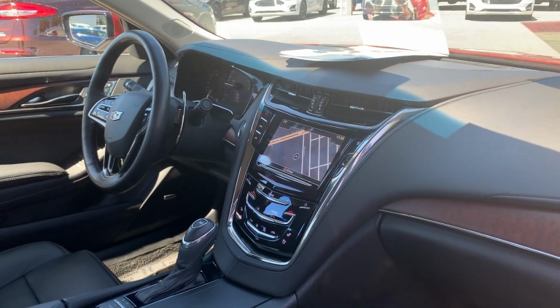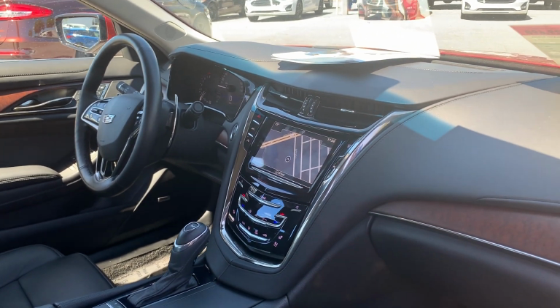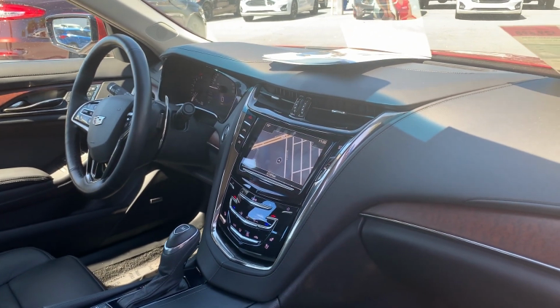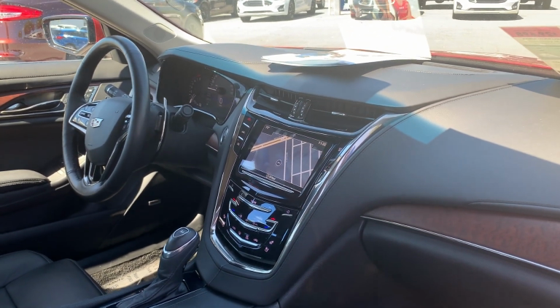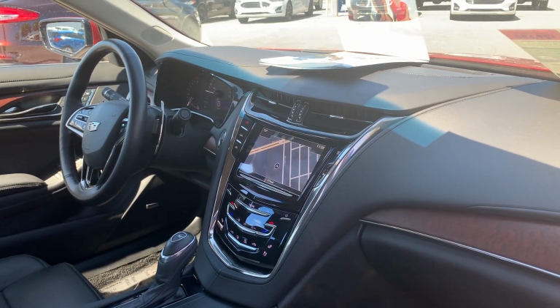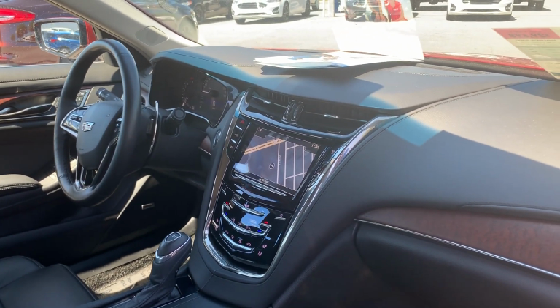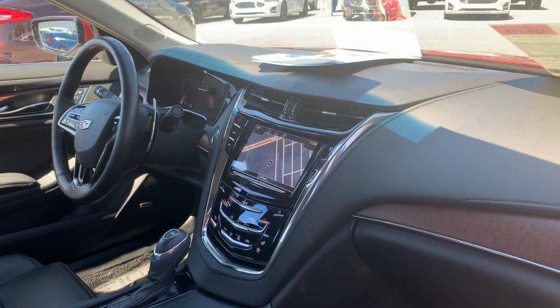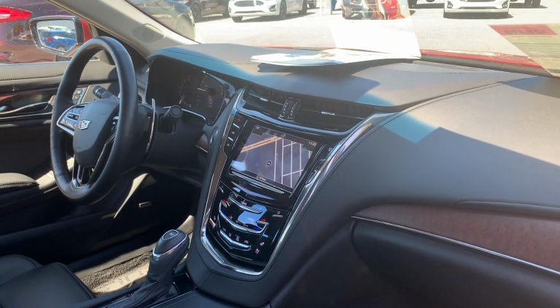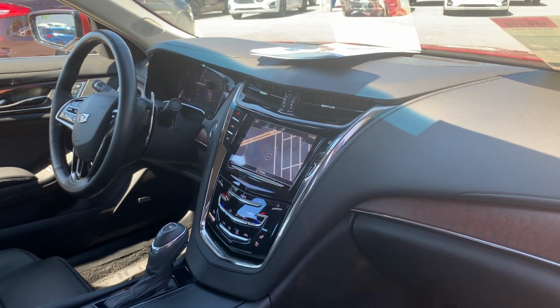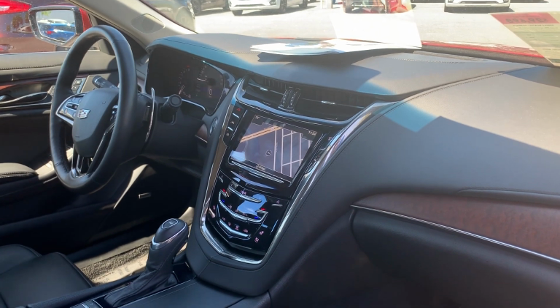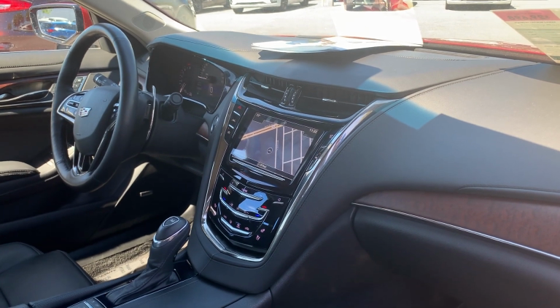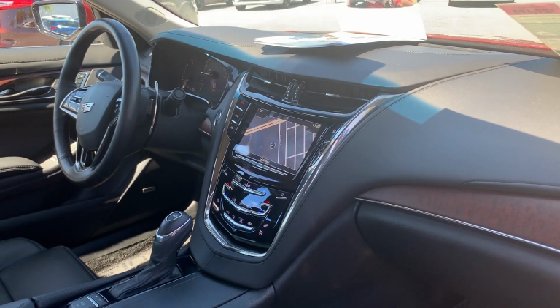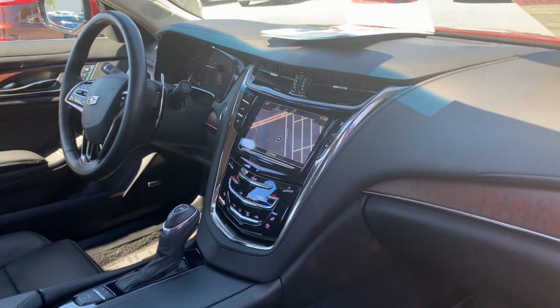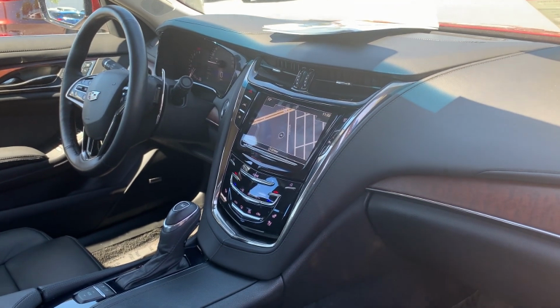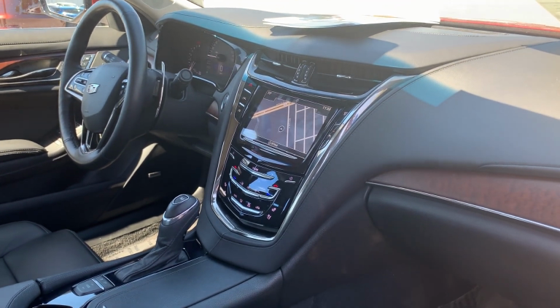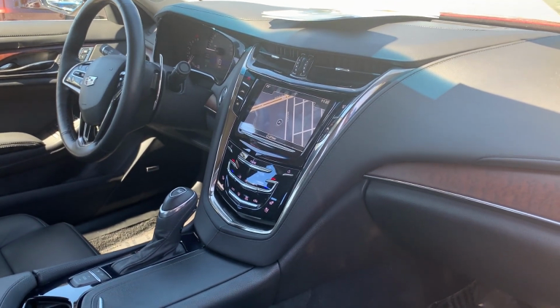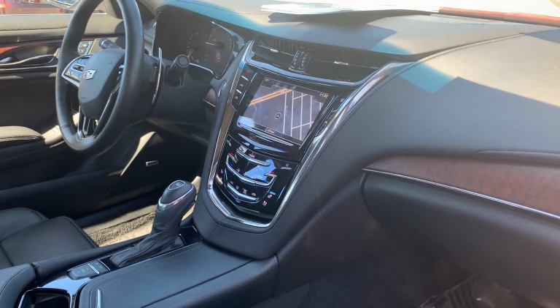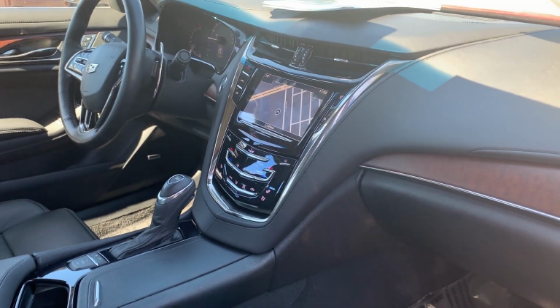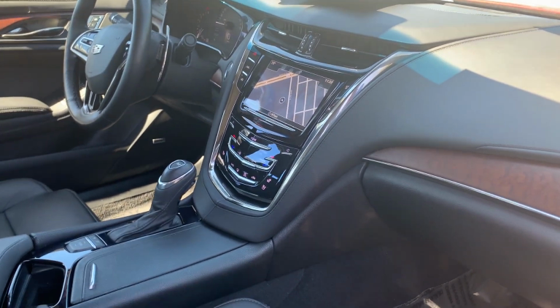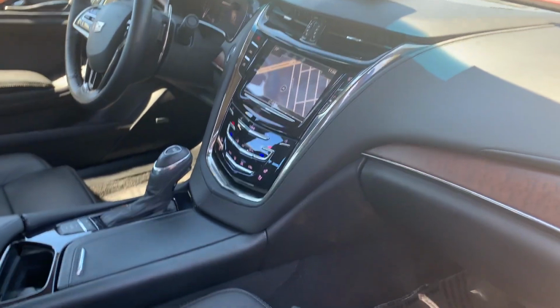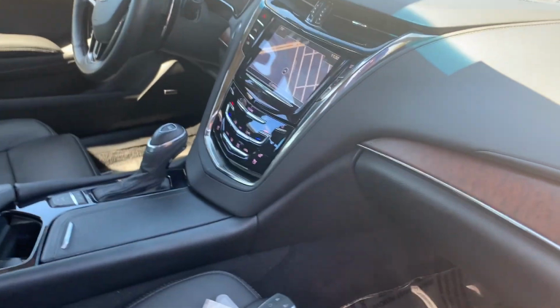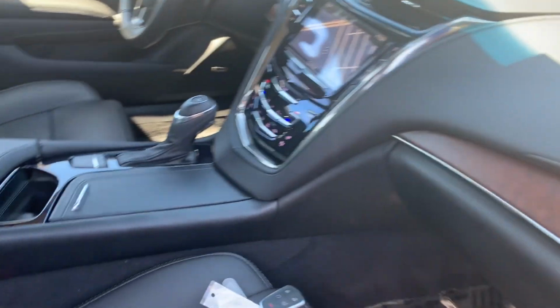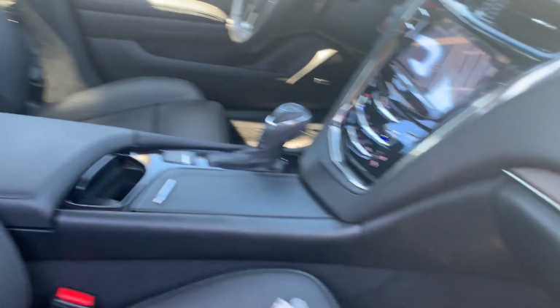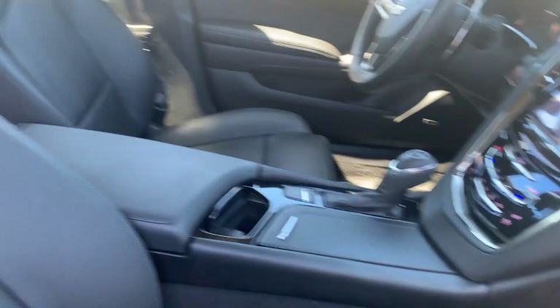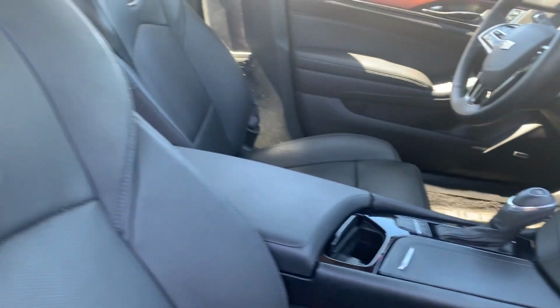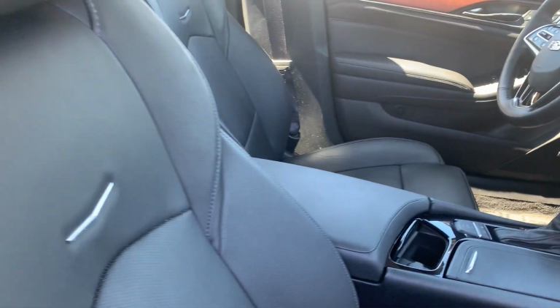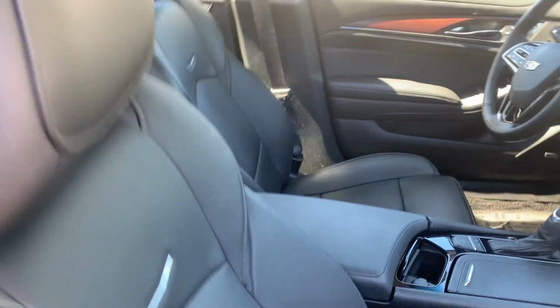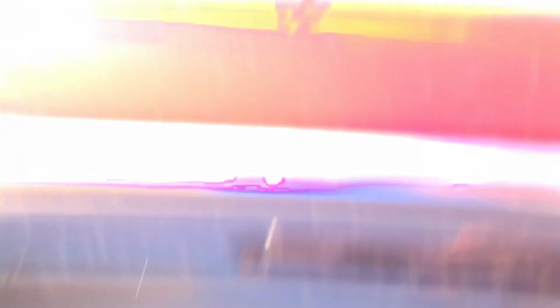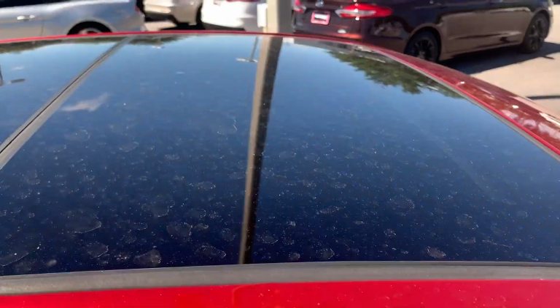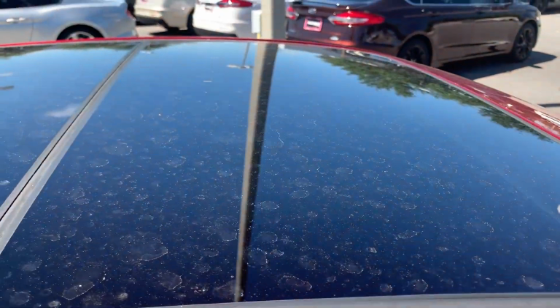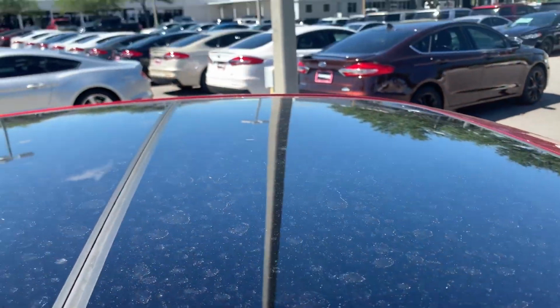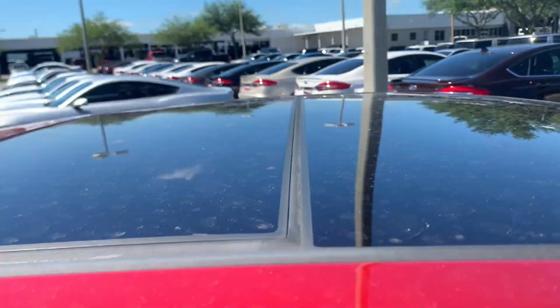Navigation, traction control, satellite radio, heated seats, remote start, power moonroof.